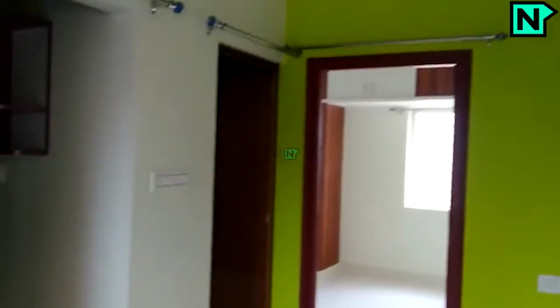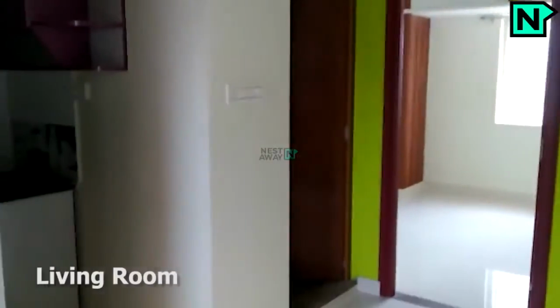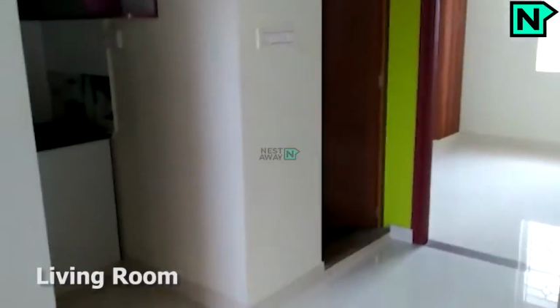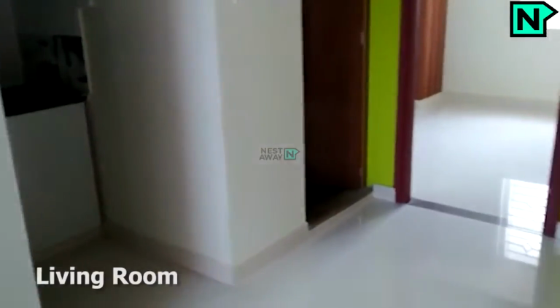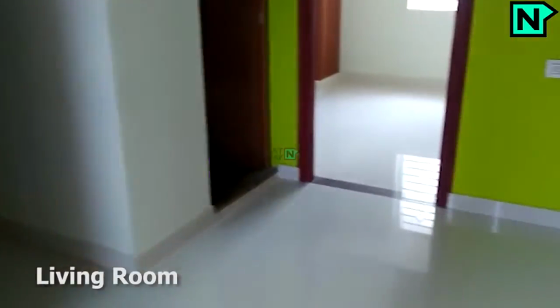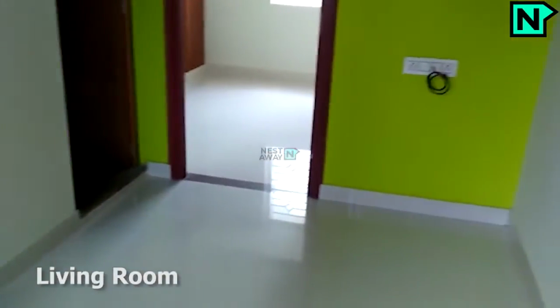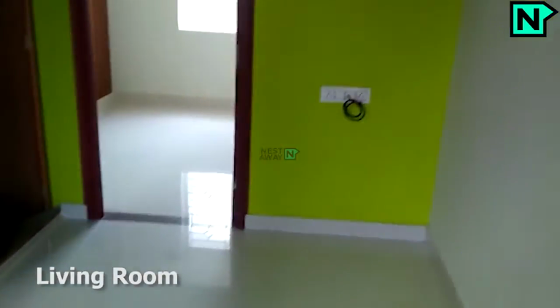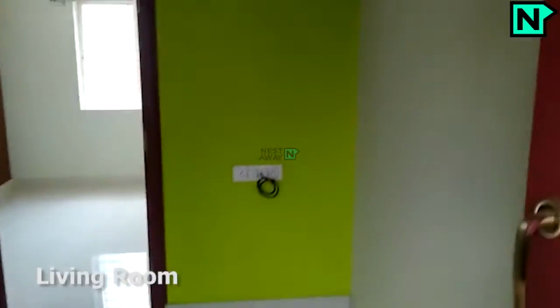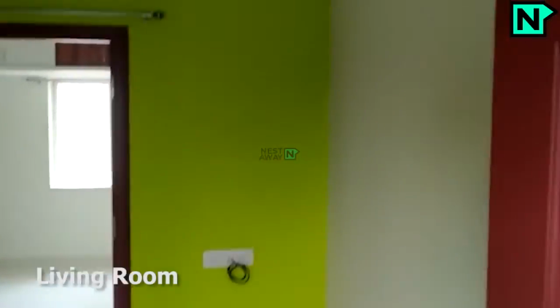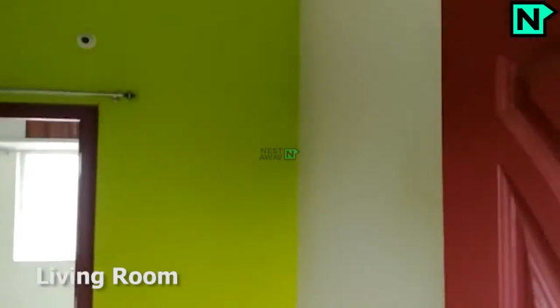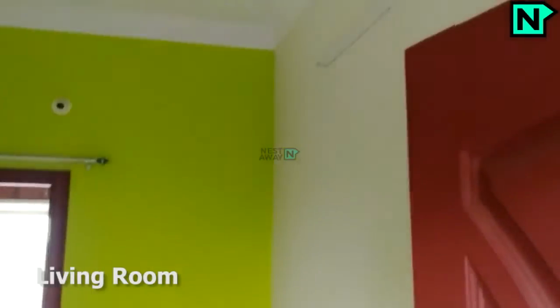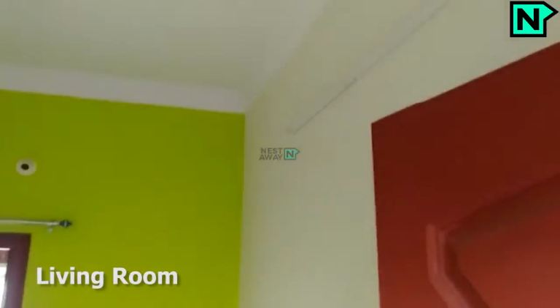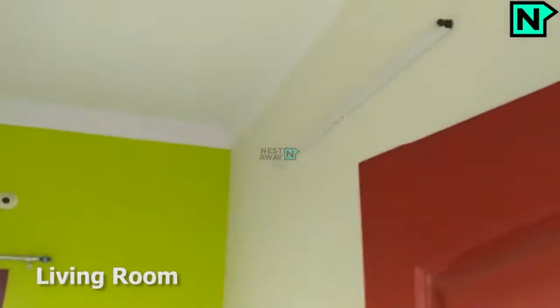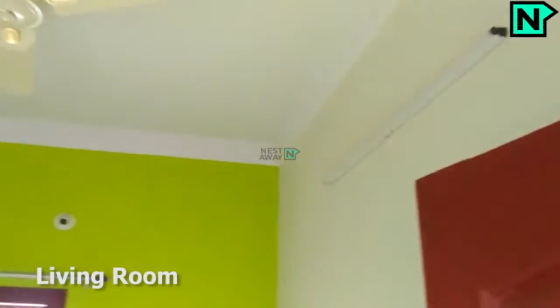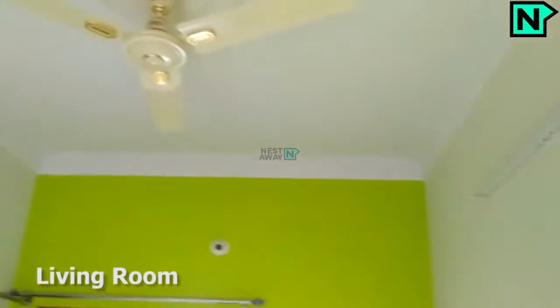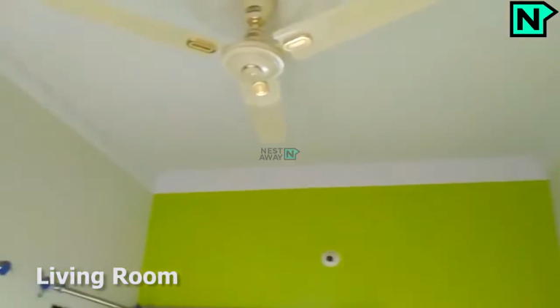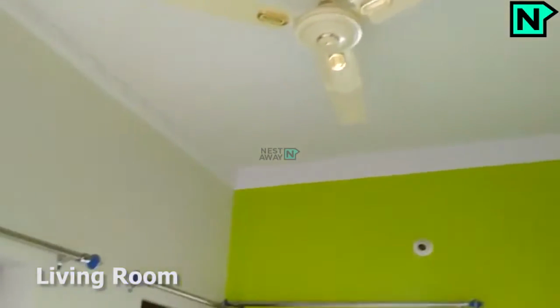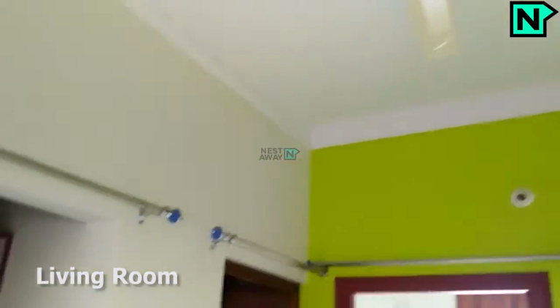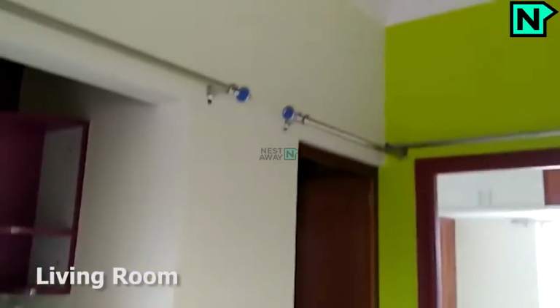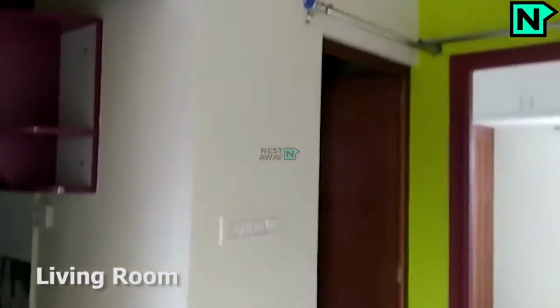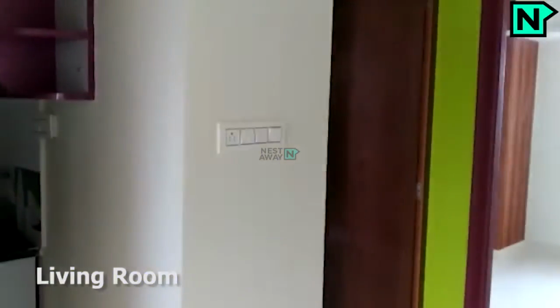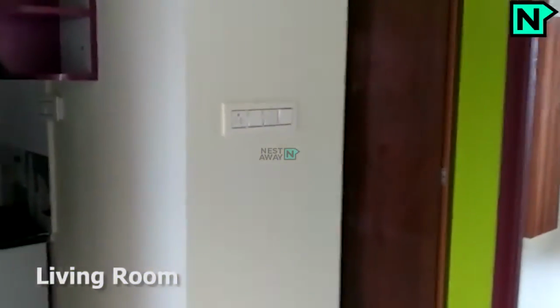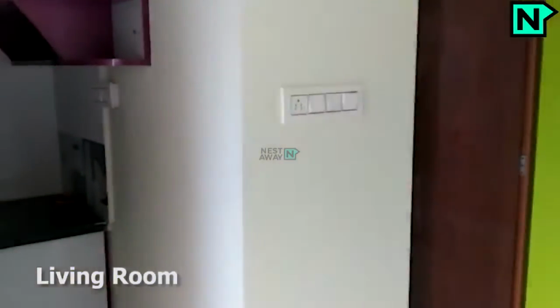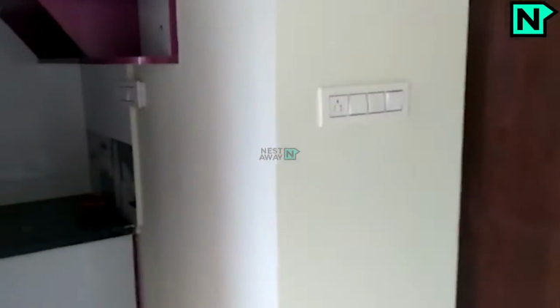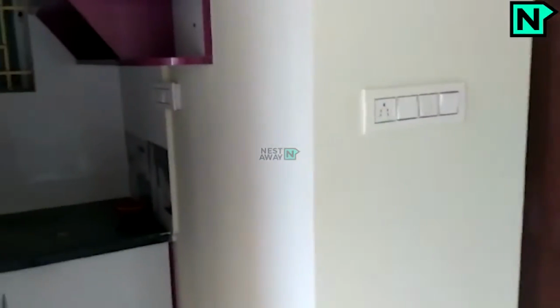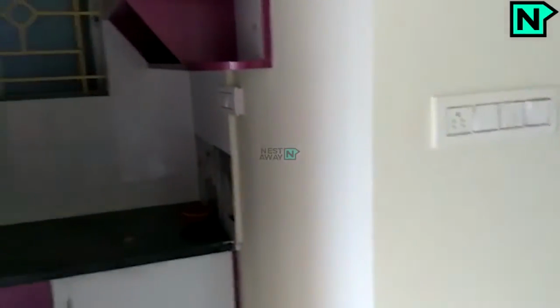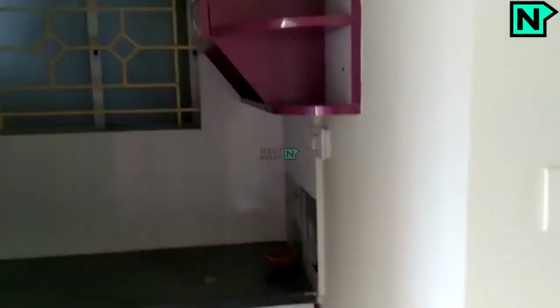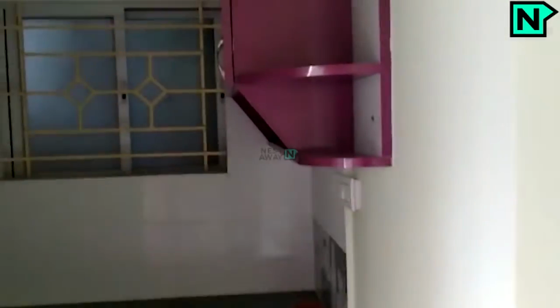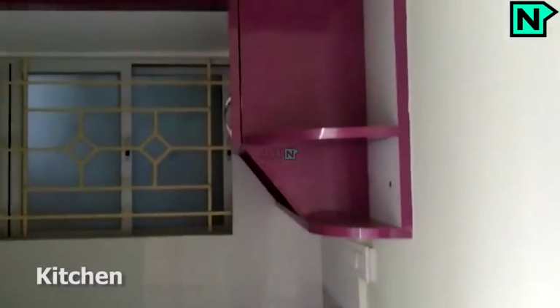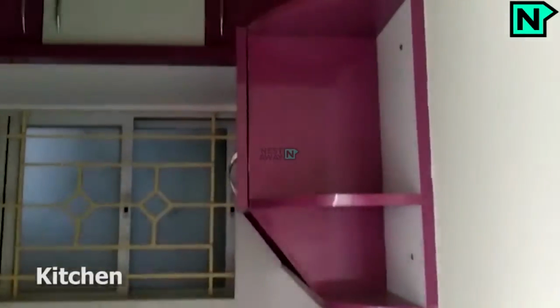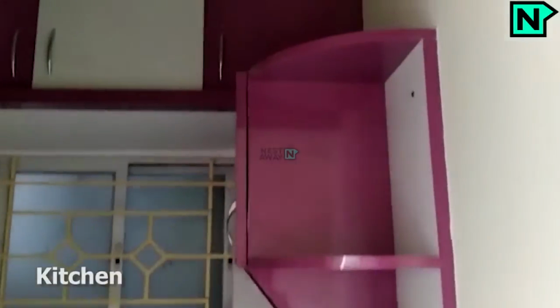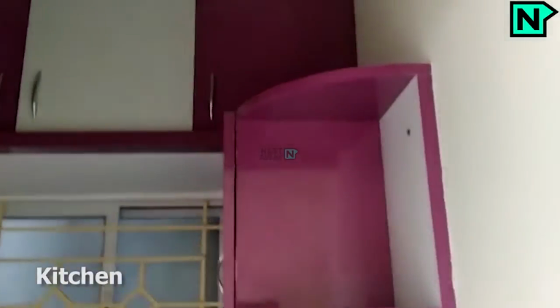This is the spacious living area. This is the kitchen.